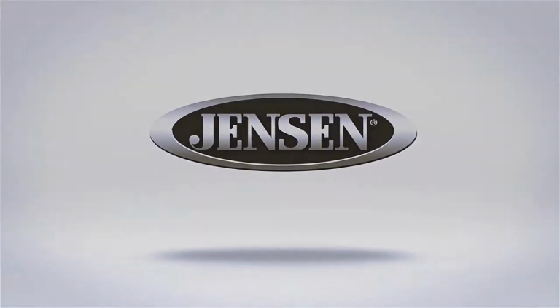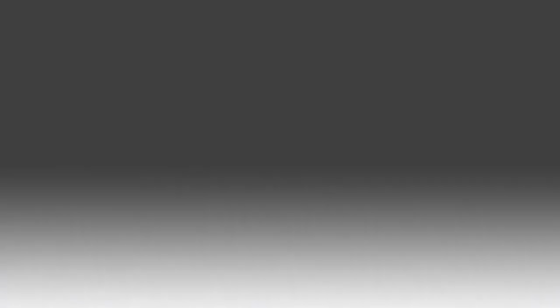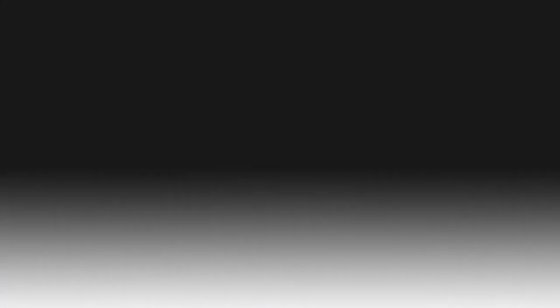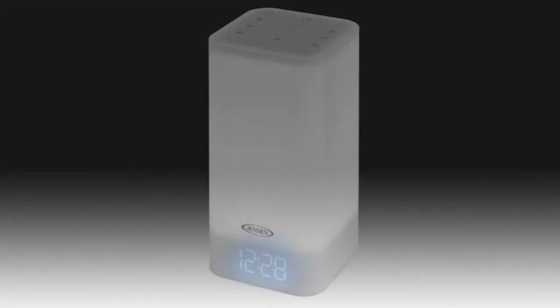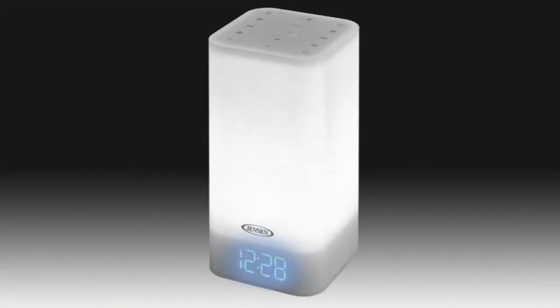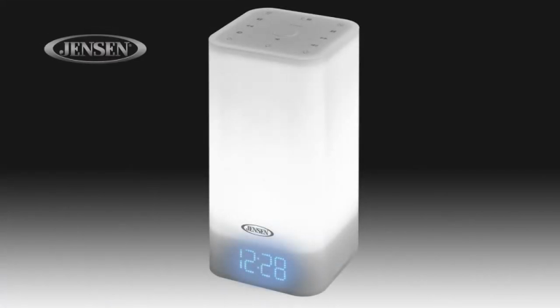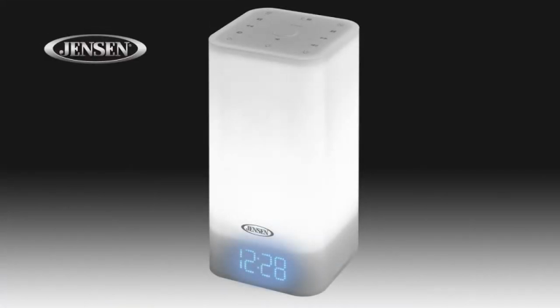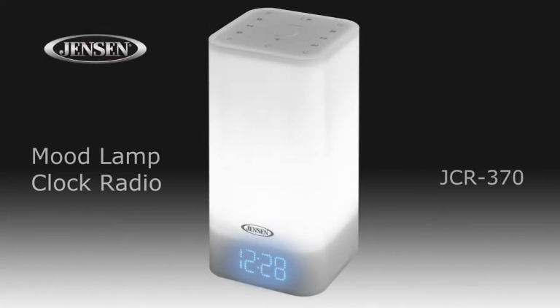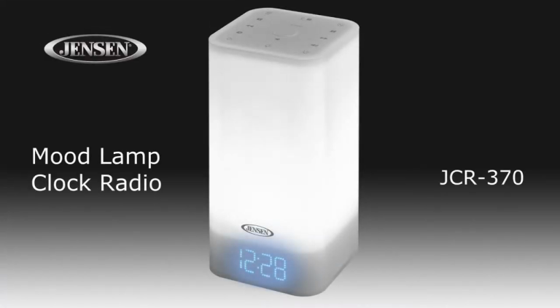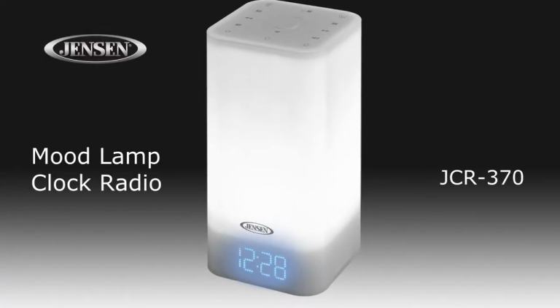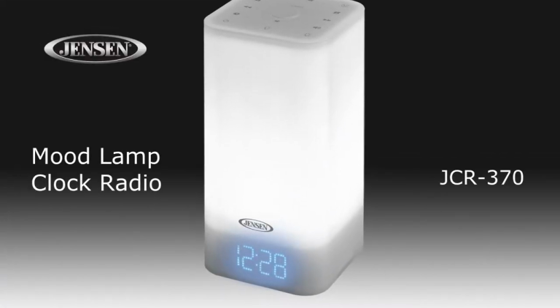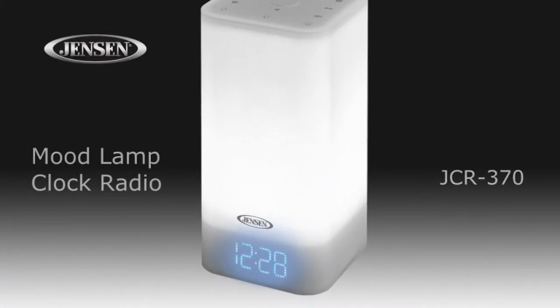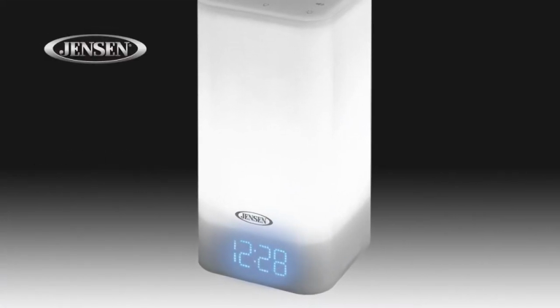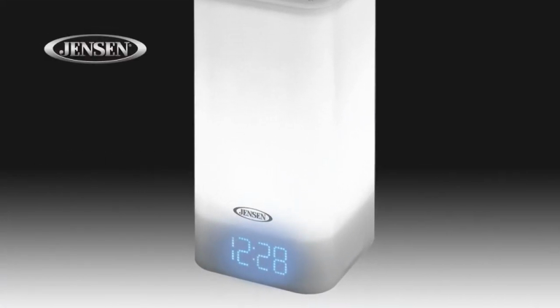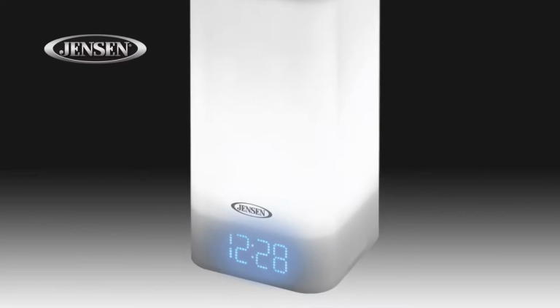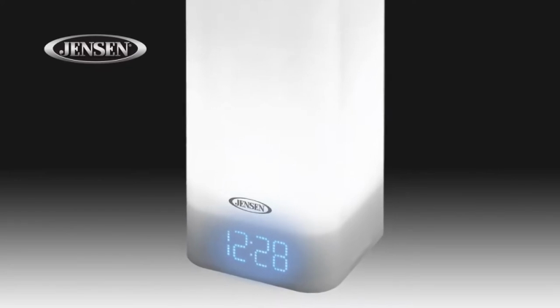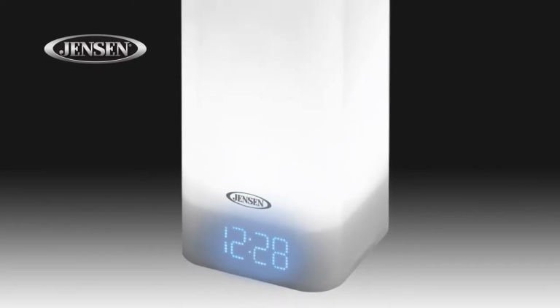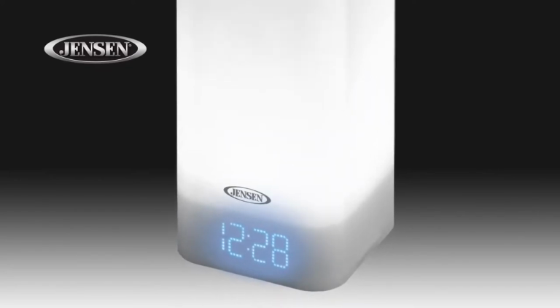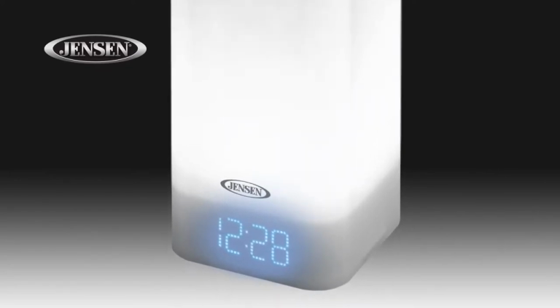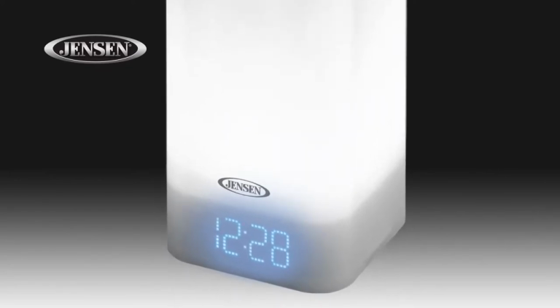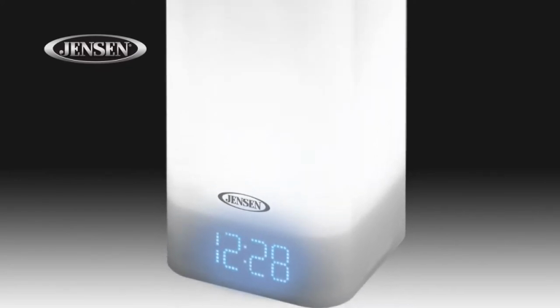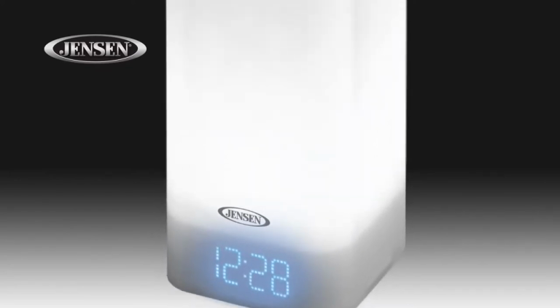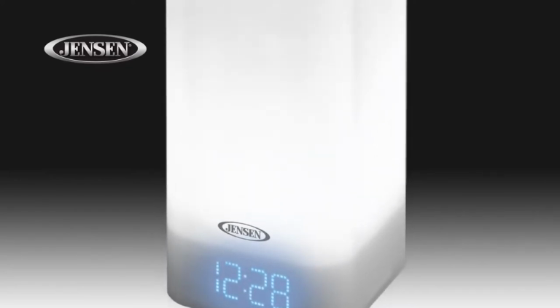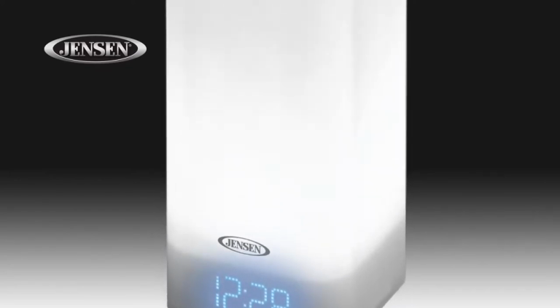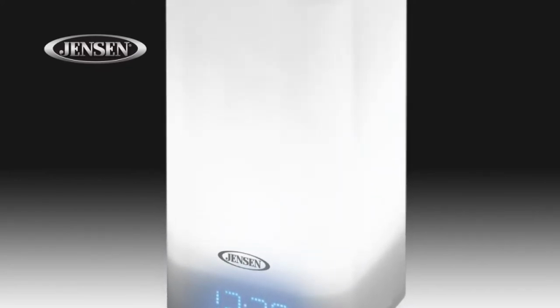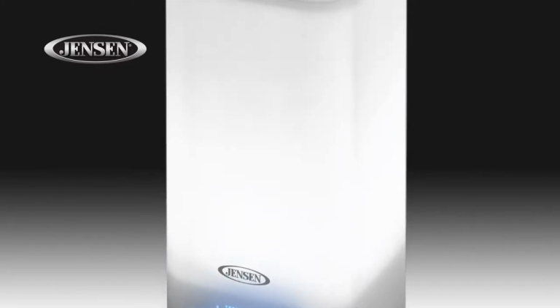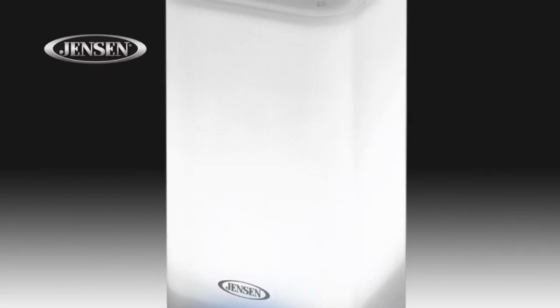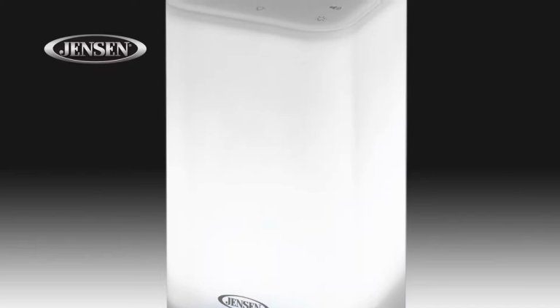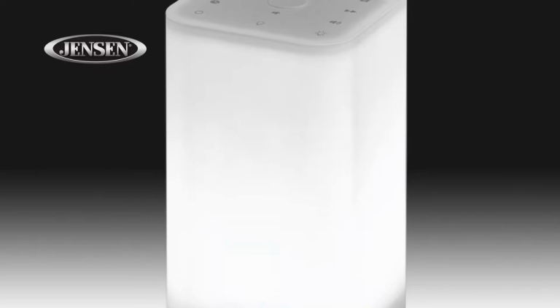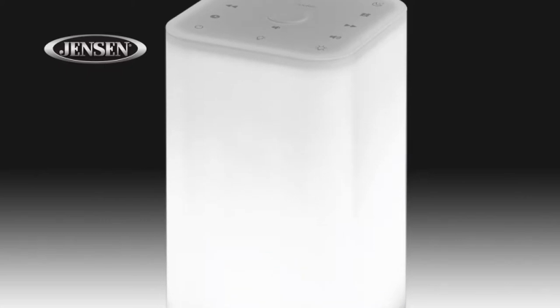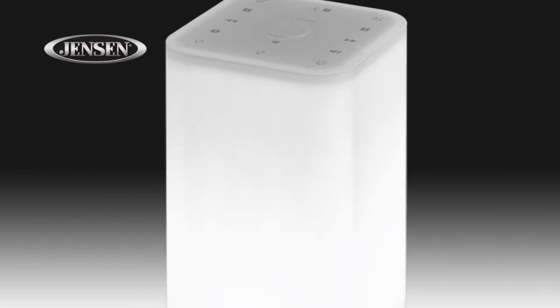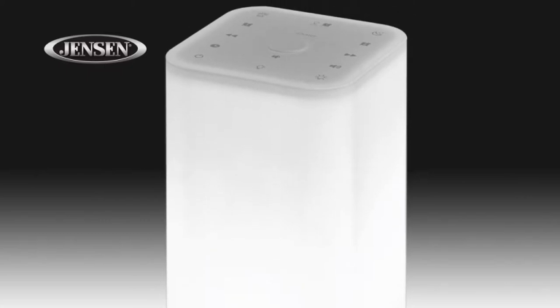Brighten your day with the Jensen JCR 370 mood lamp clock radio. The unit features an easy-to-read blue LED display and top-mounted touch controls that make setting and operating this unit a breeze.